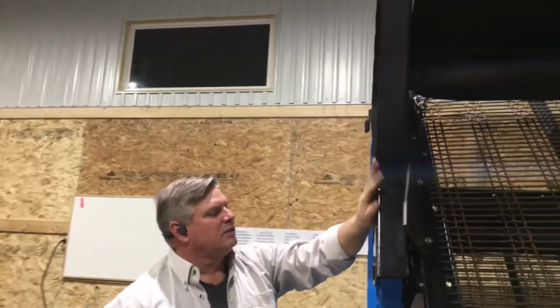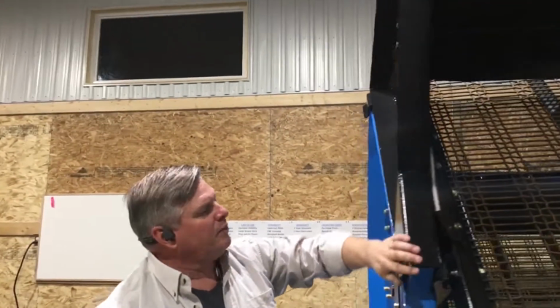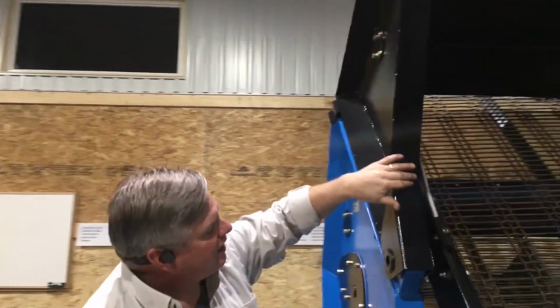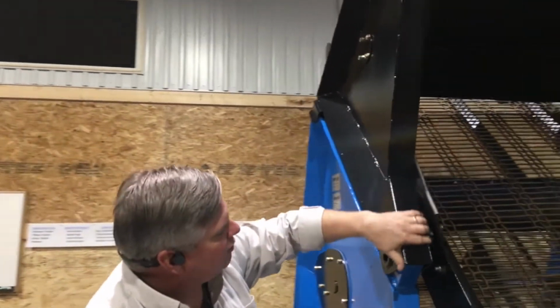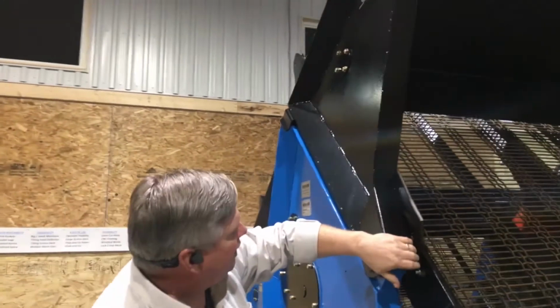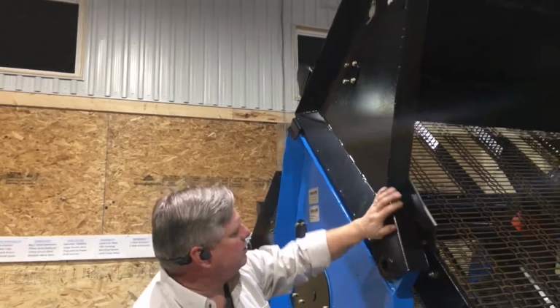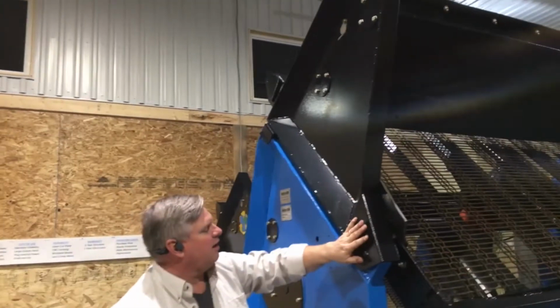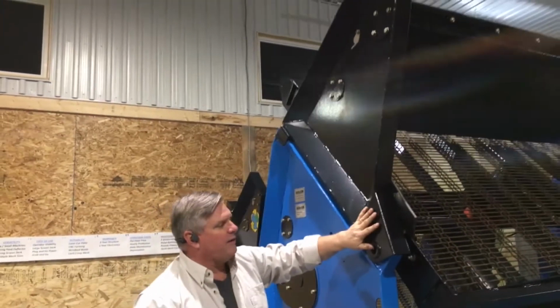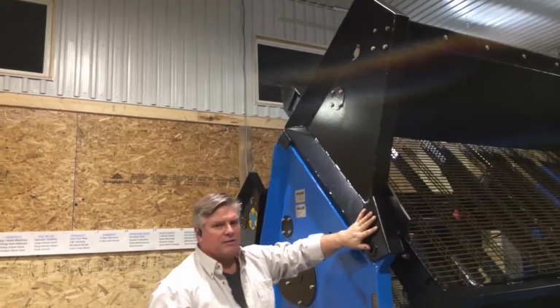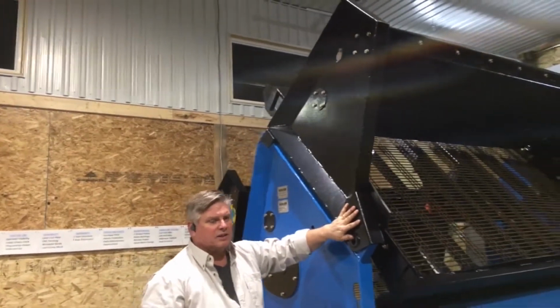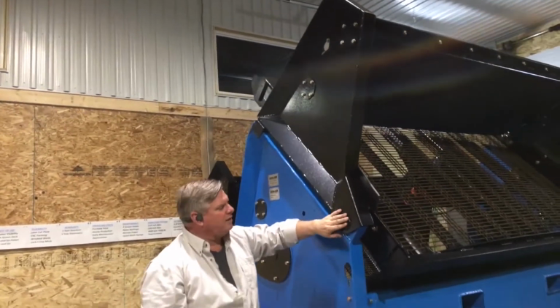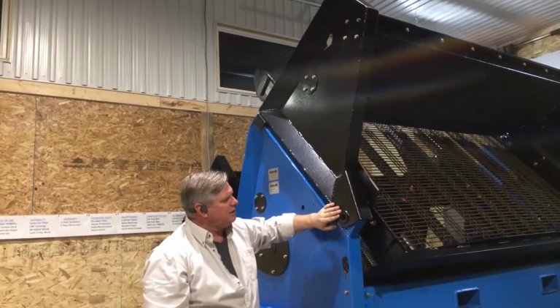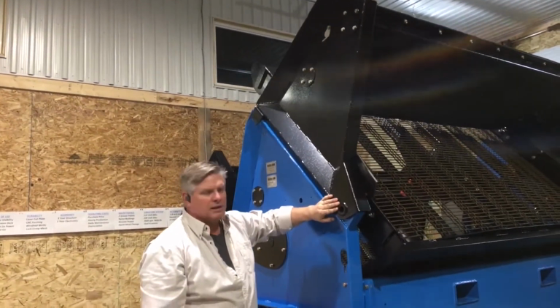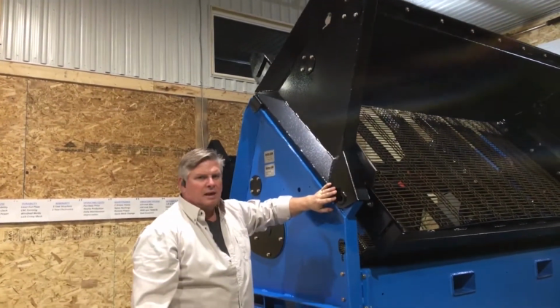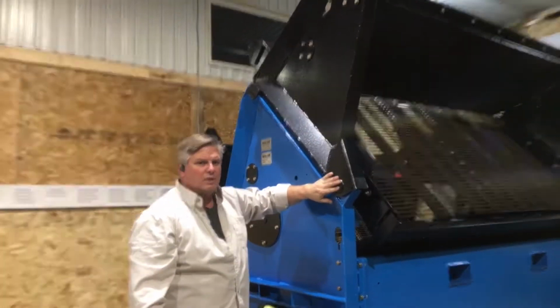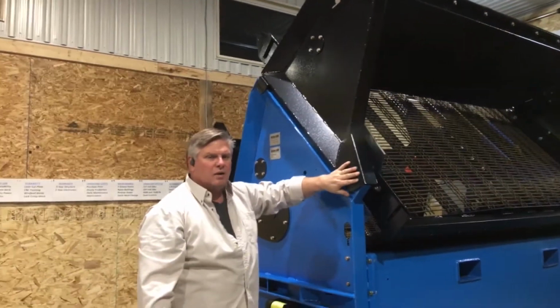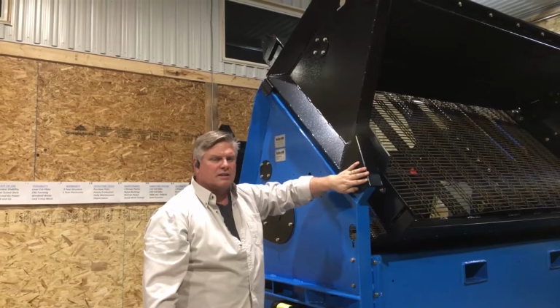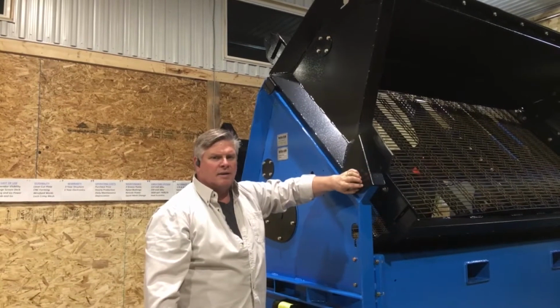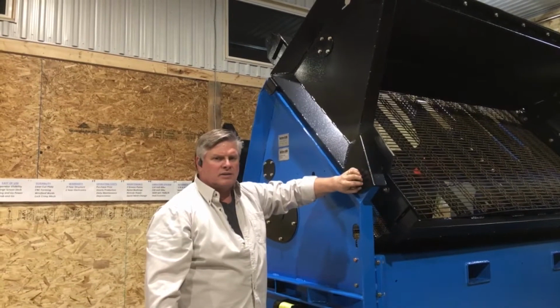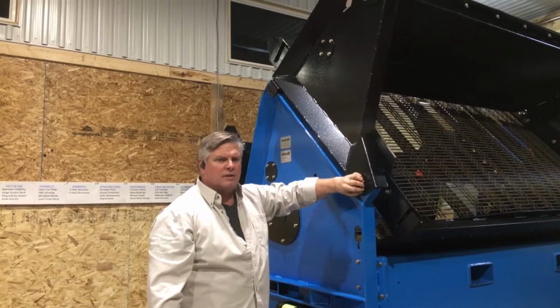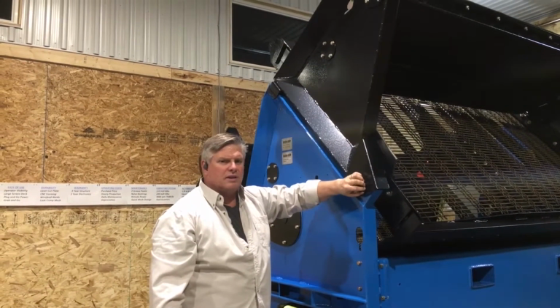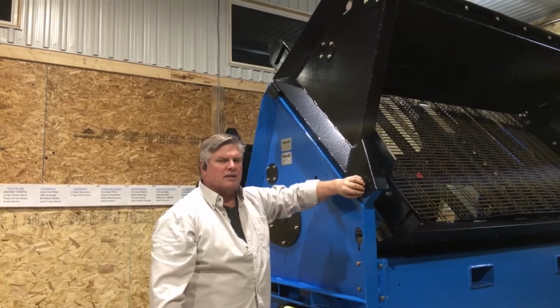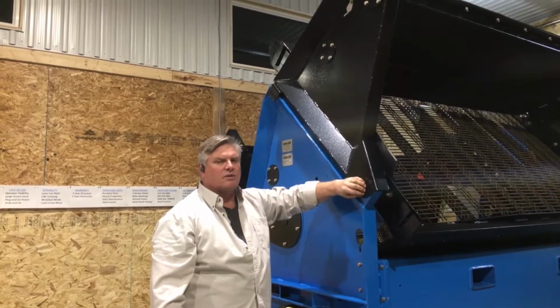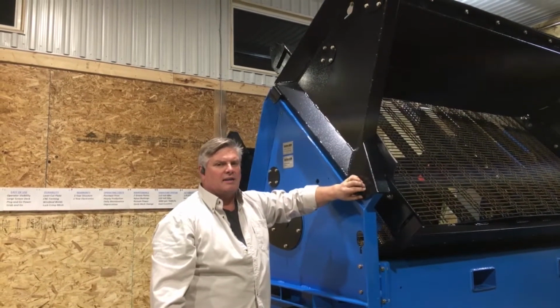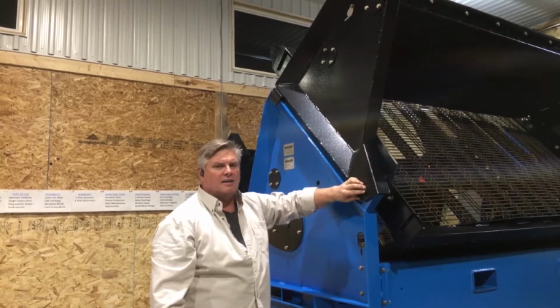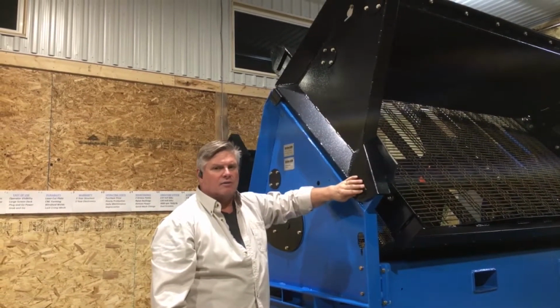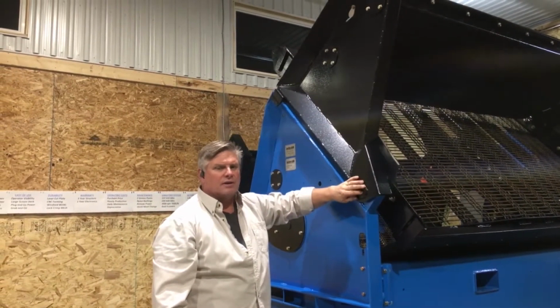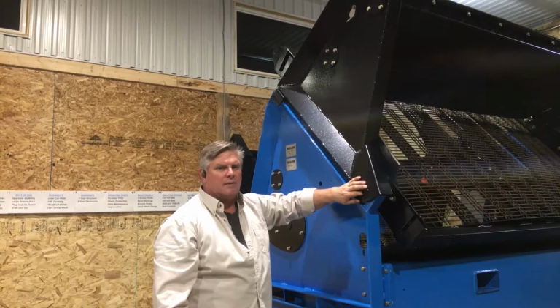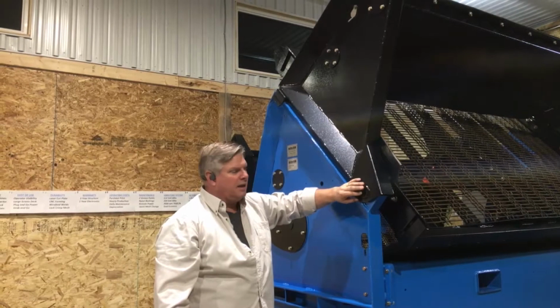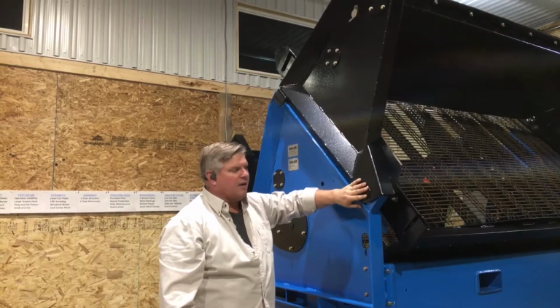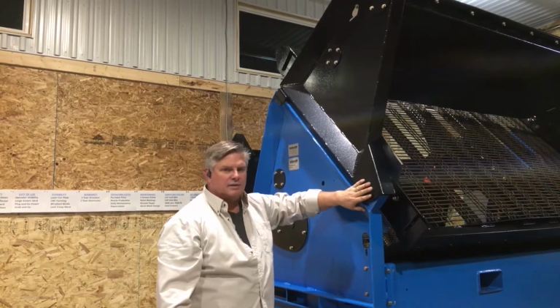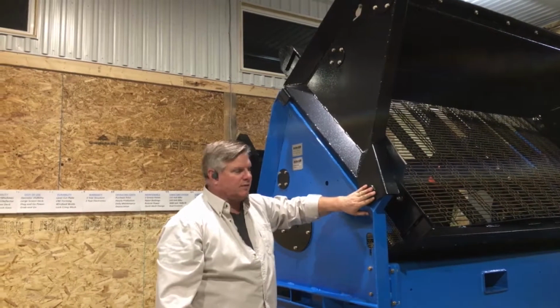So when you take a look, look really closely at the fit and the finish and the way that these machines are built, and you'll really notice that this is why you'll see these machines out screening day in day out for years to come, providing years of service.